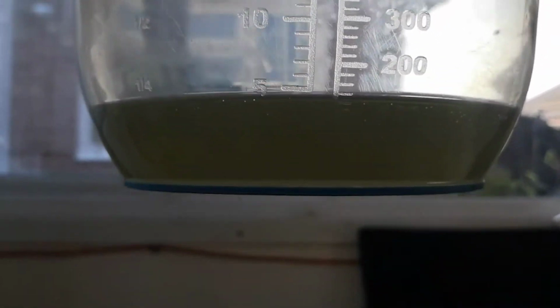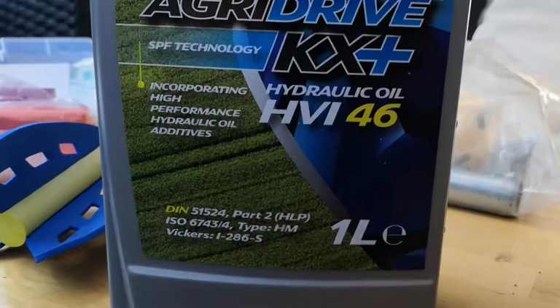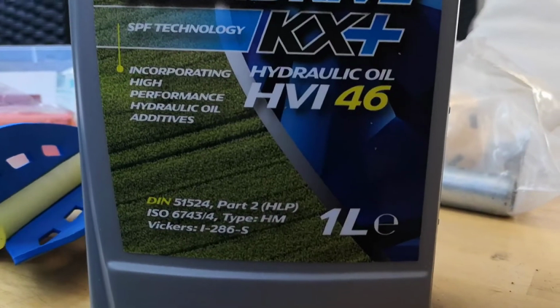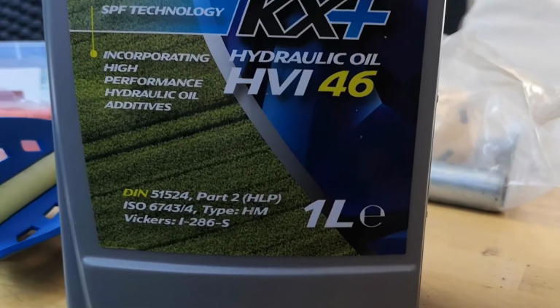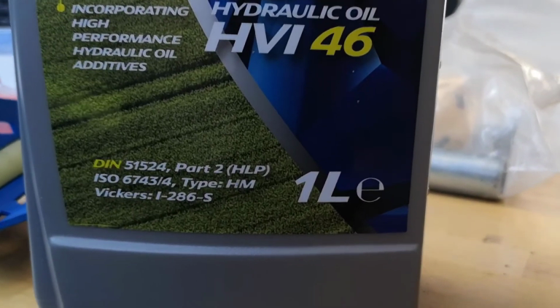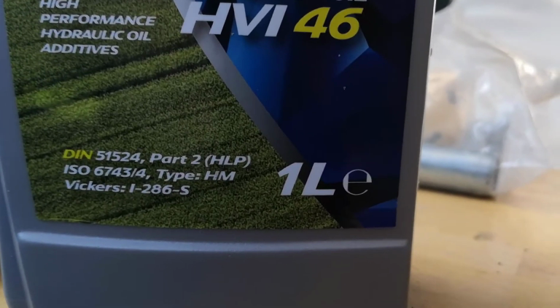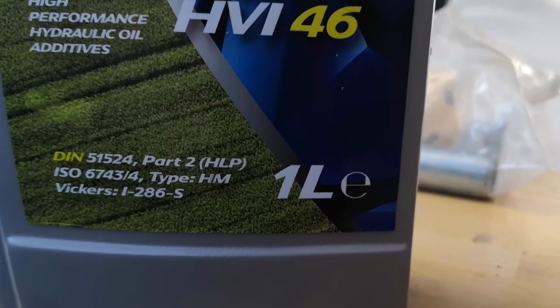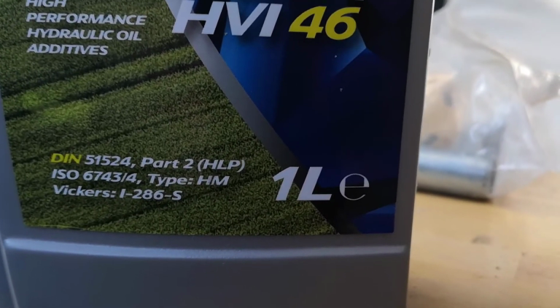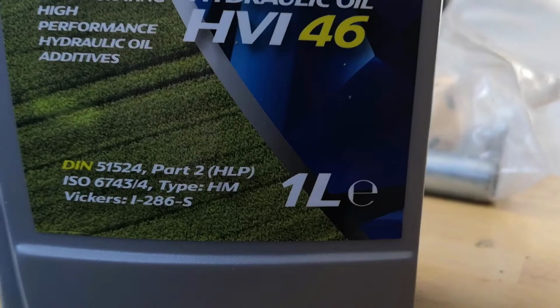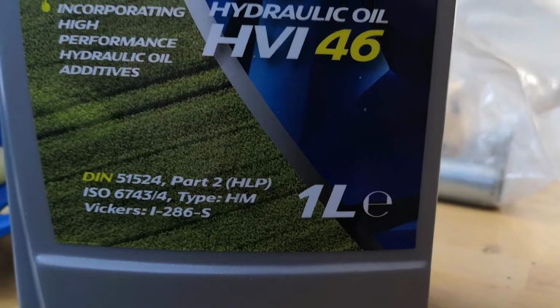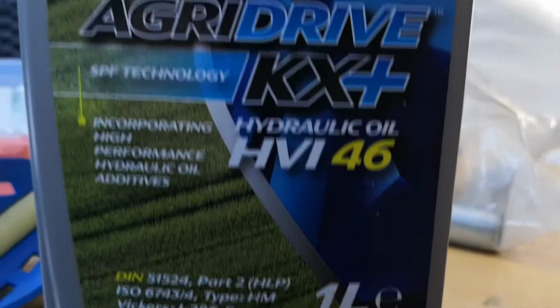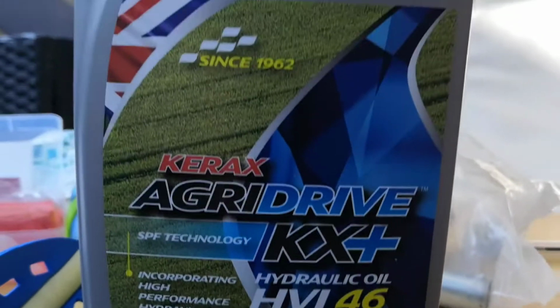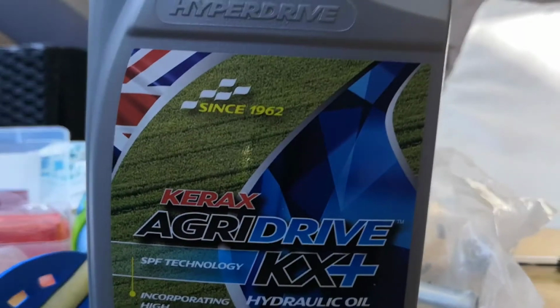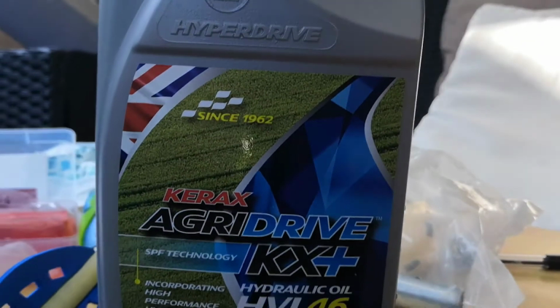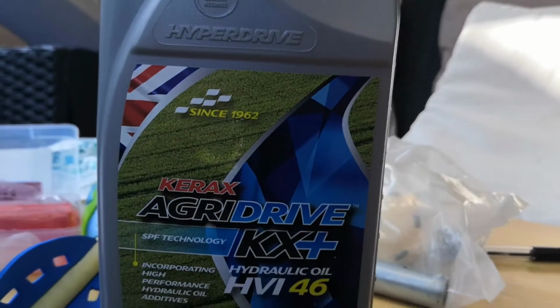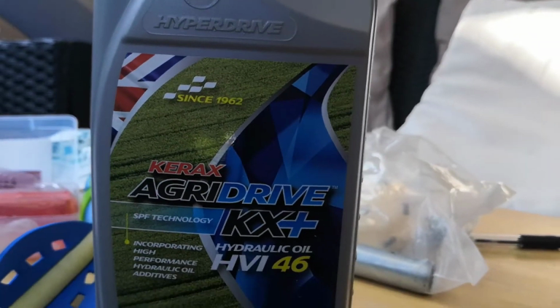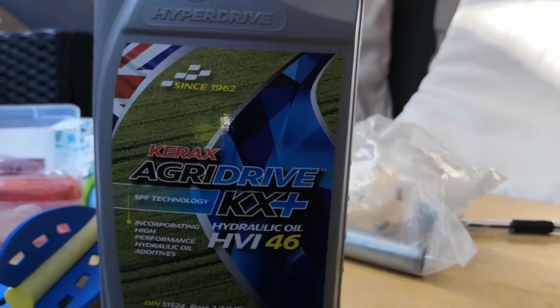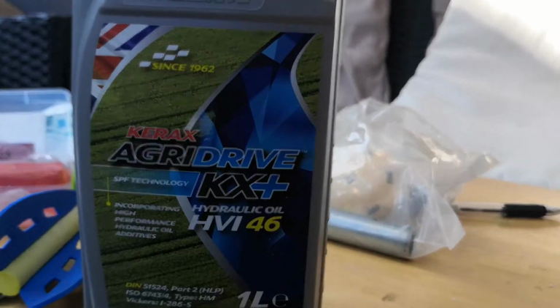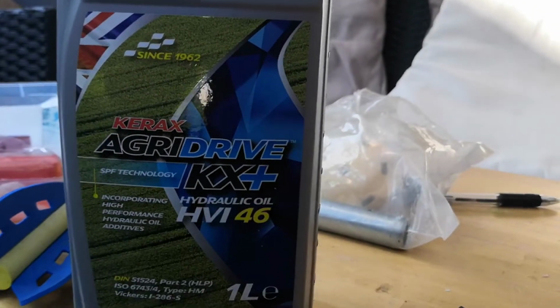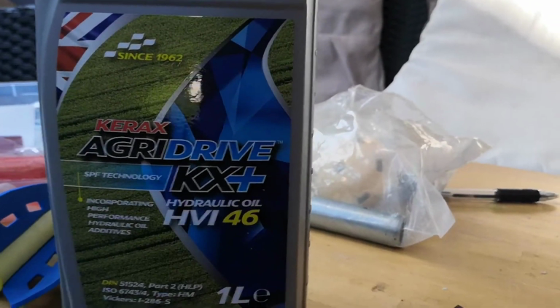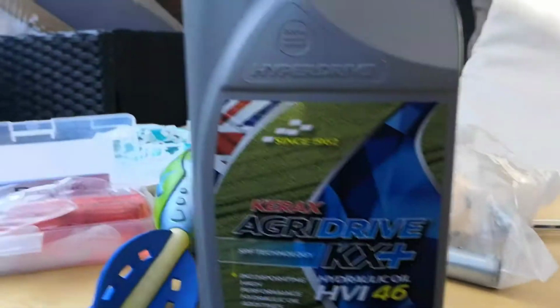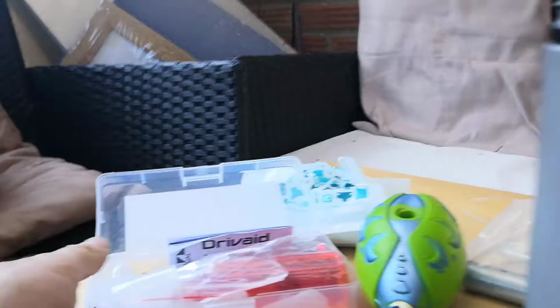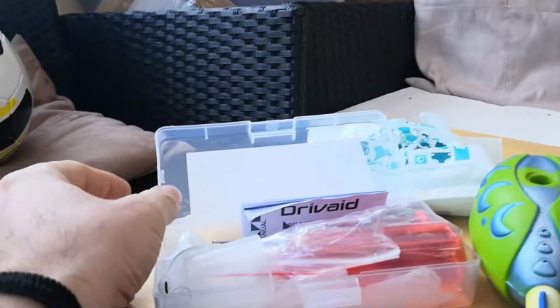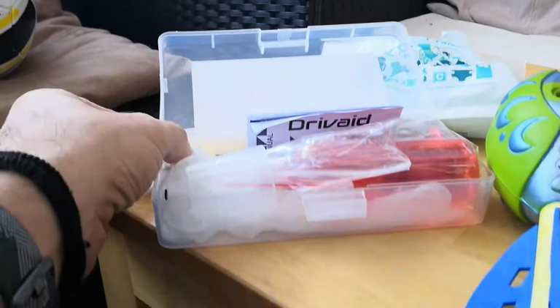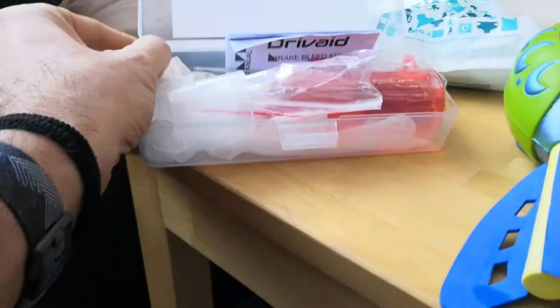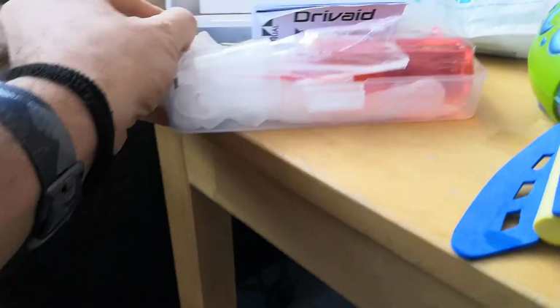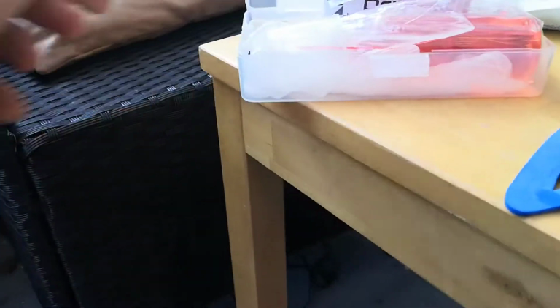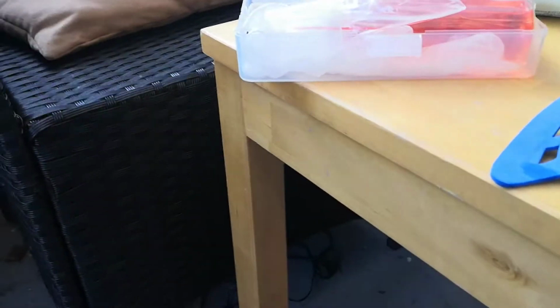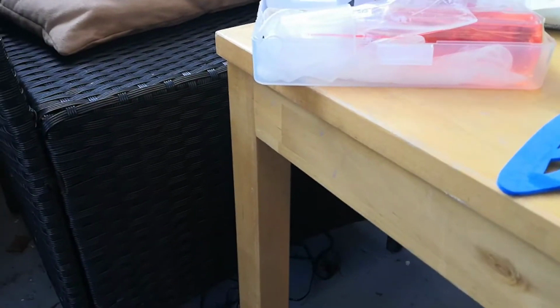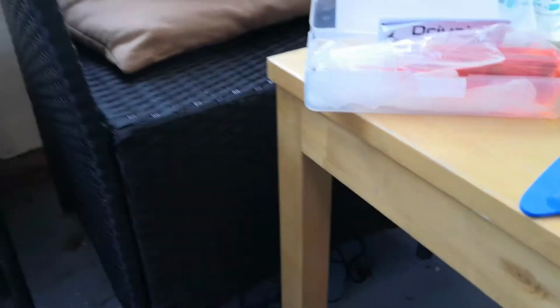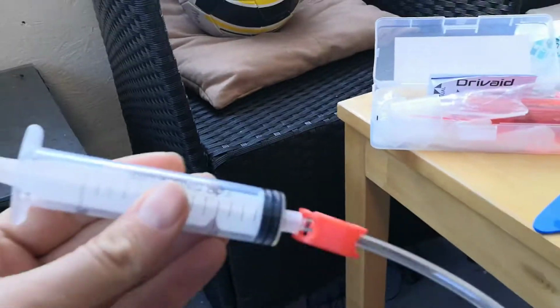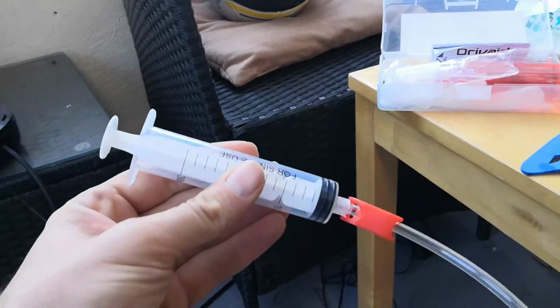This is the oil I bought after reading a few posts on some forums. I'll put a link in the description. I also got one of these syringe kits so that I could easily apply the fluid to the unit.